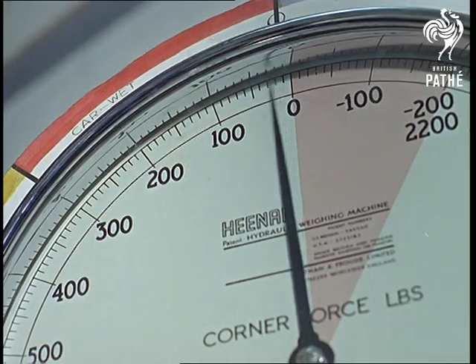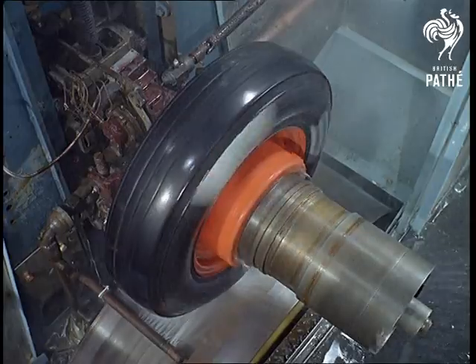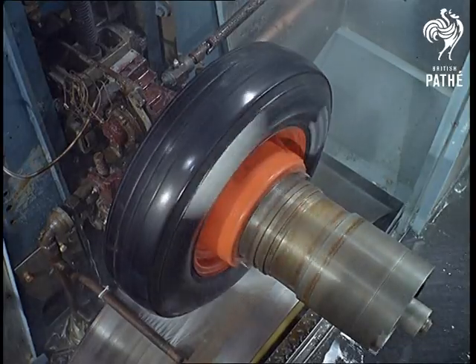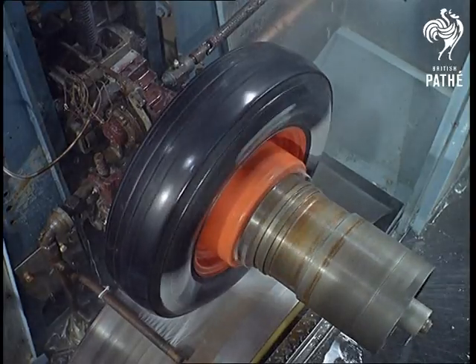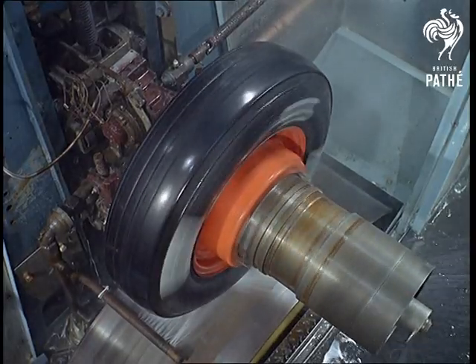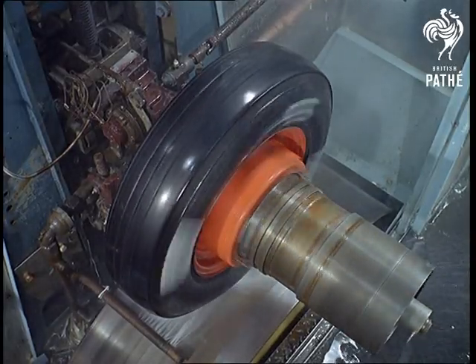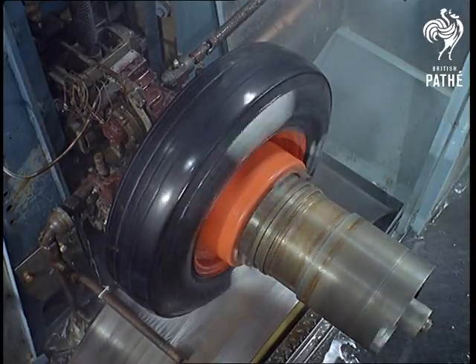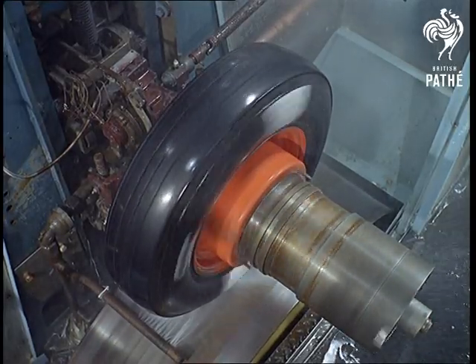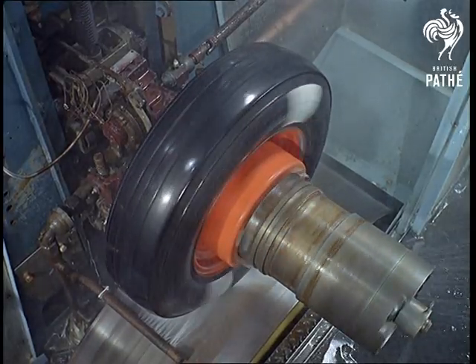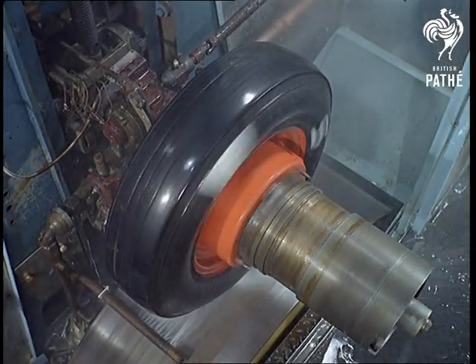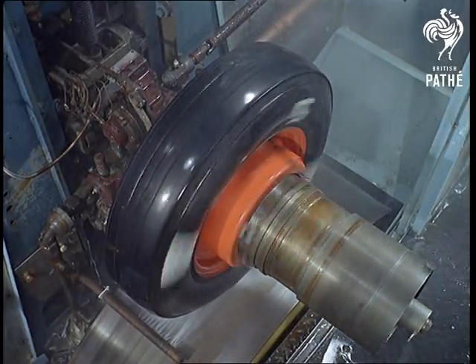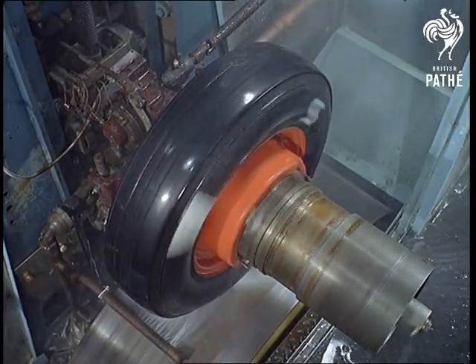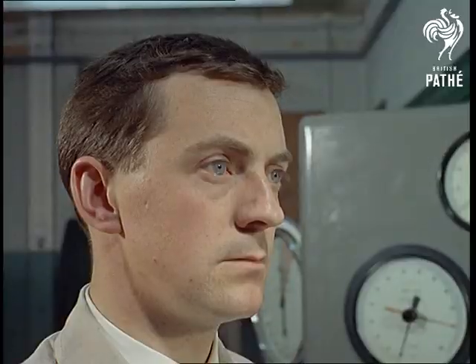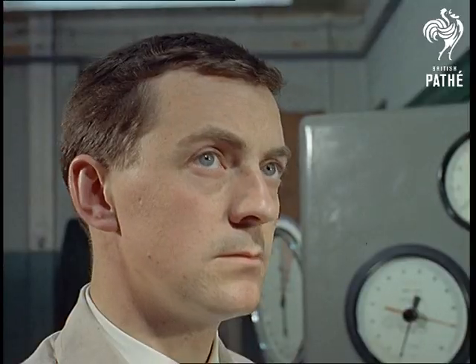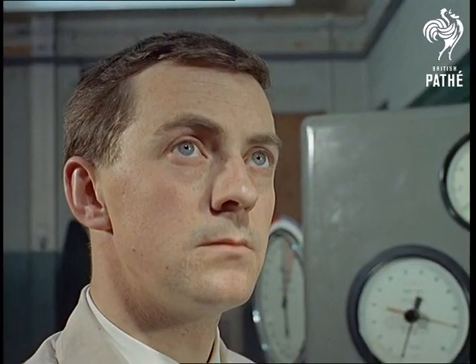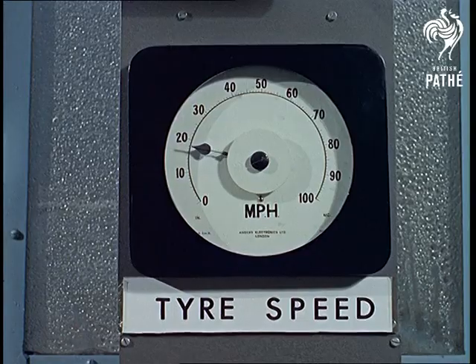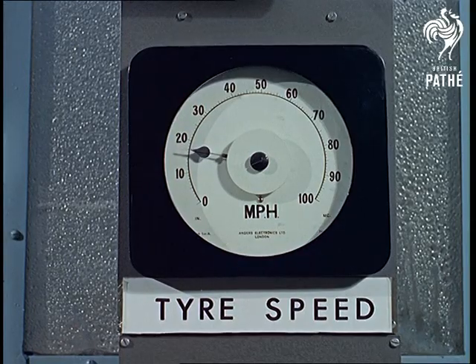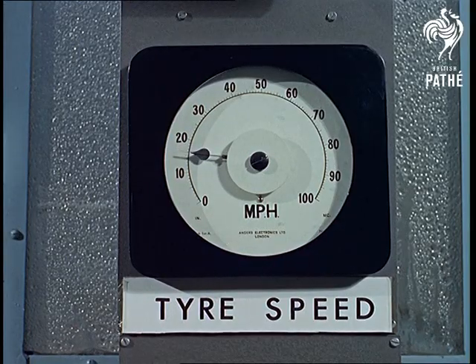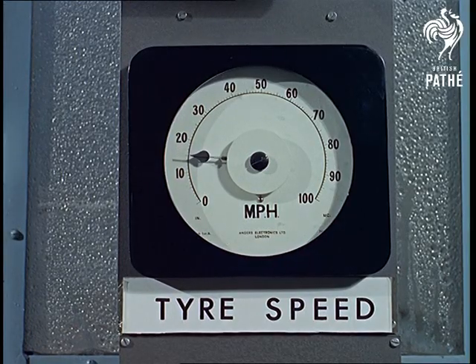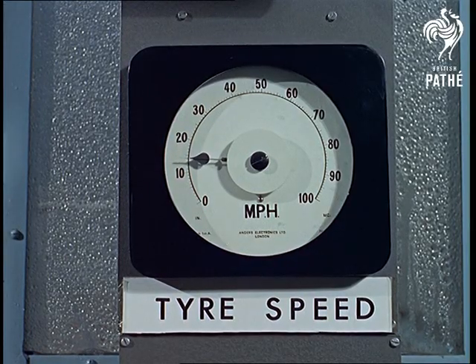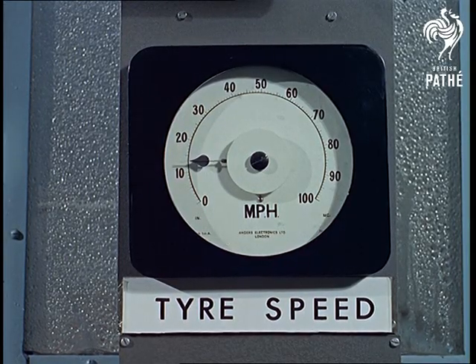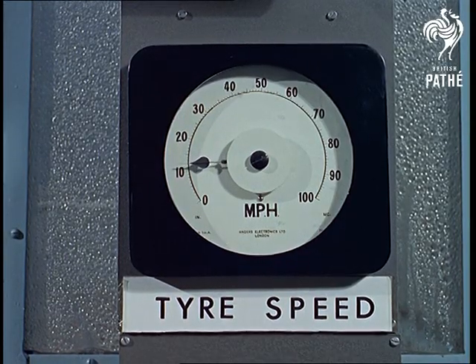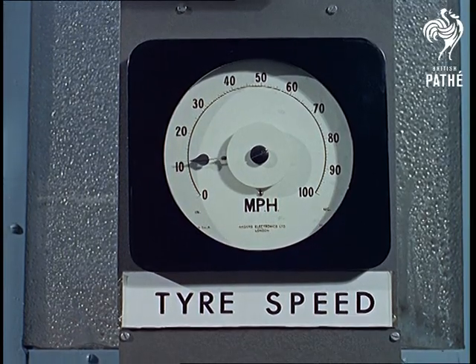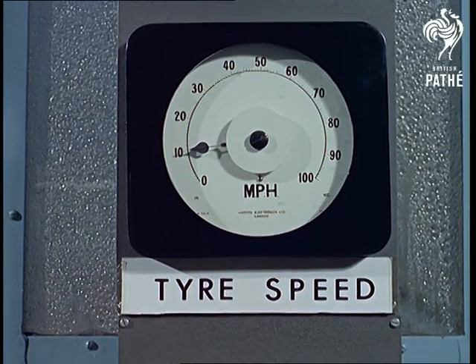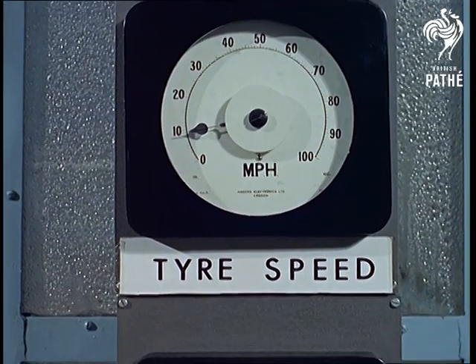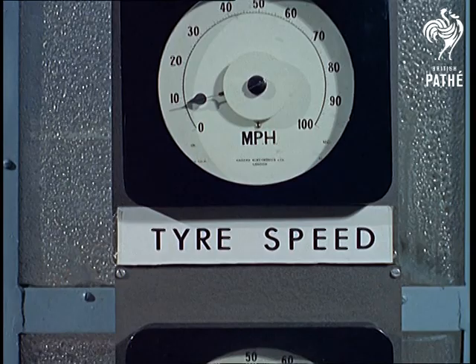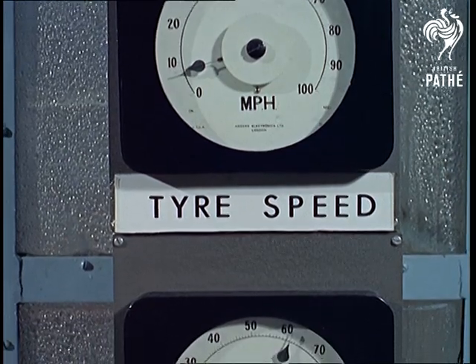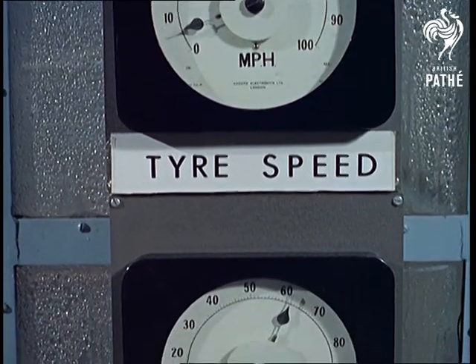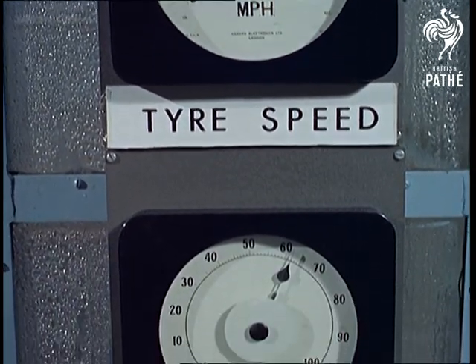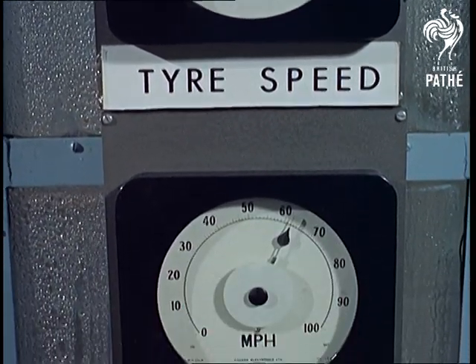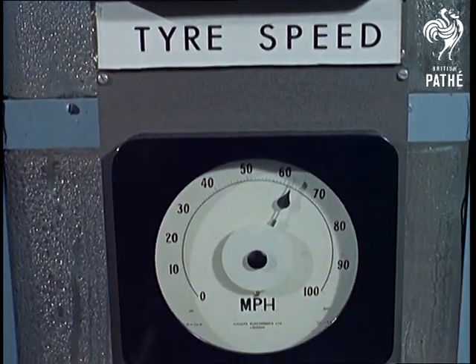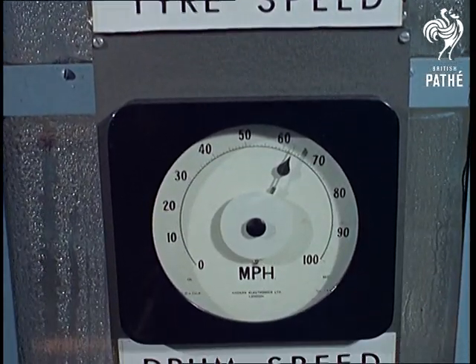Loaded on that tyre is 800 pounds, which there would be on a modern saloon car. Yet its speed is dropping dramatically as the drum revolves over 50 miles an hour. Frightening, isn't it, to think that this could happen to you?